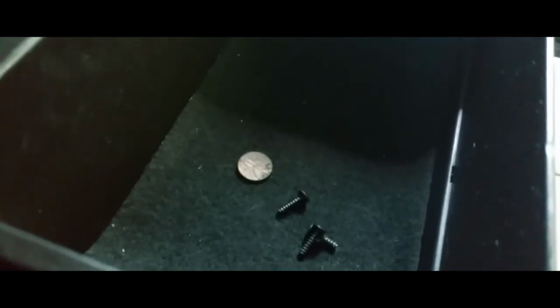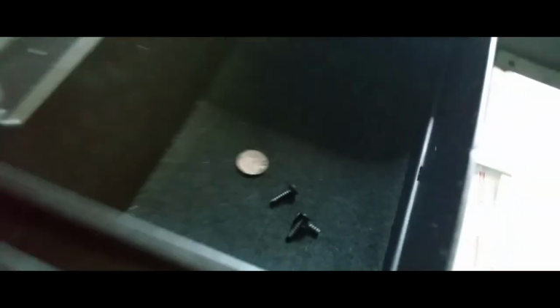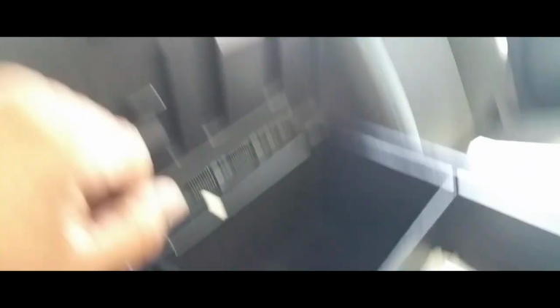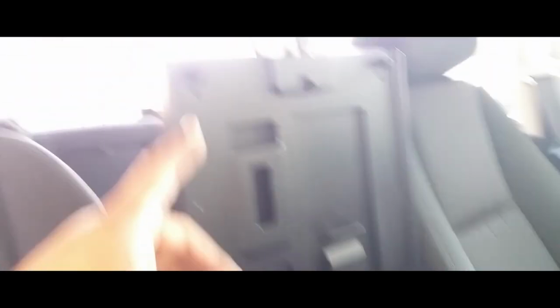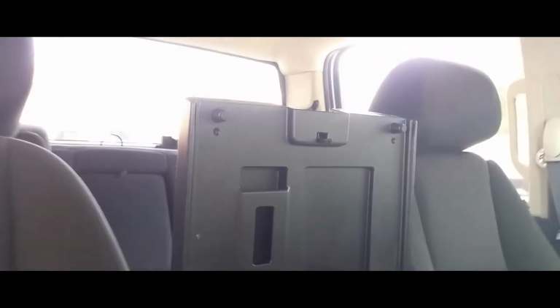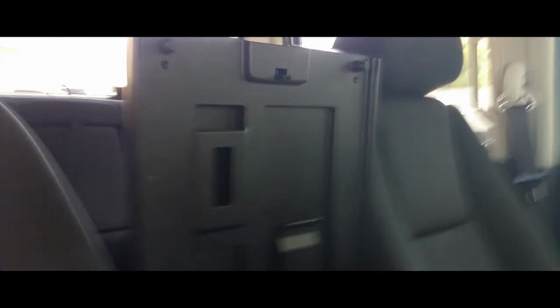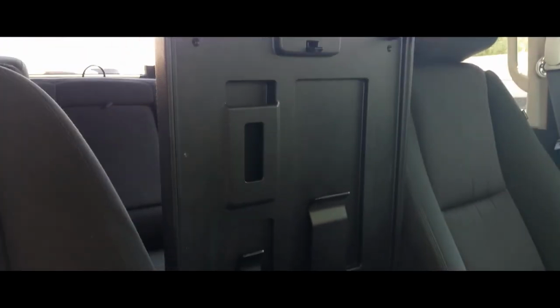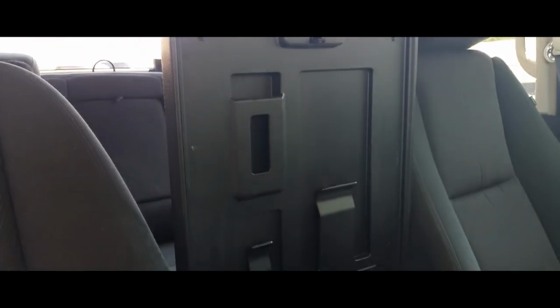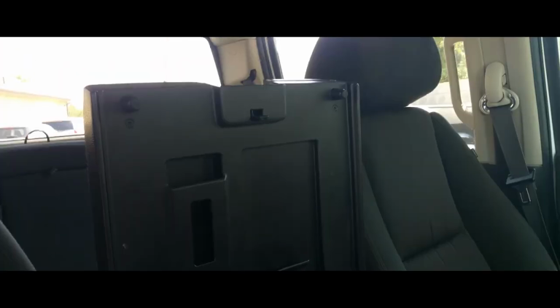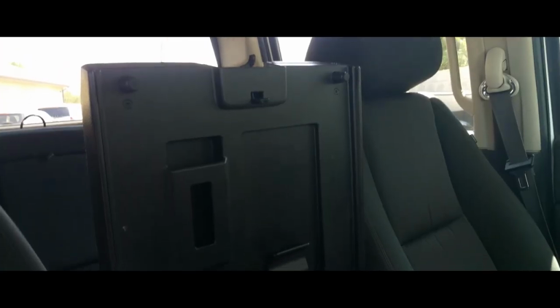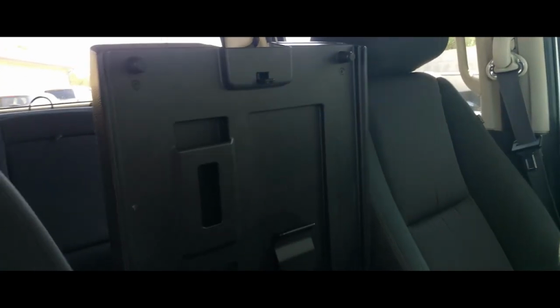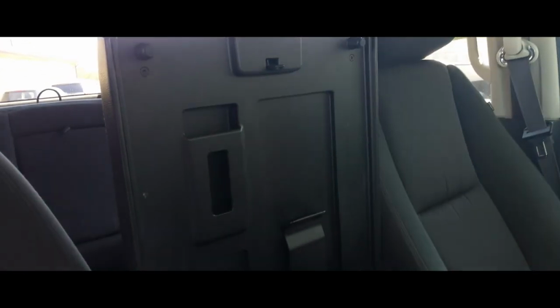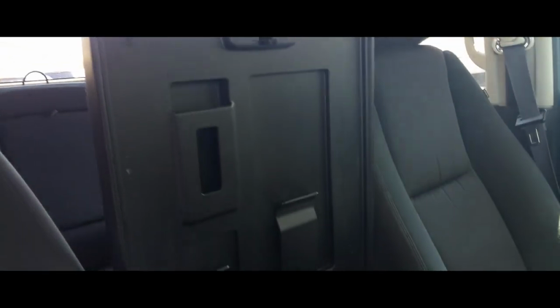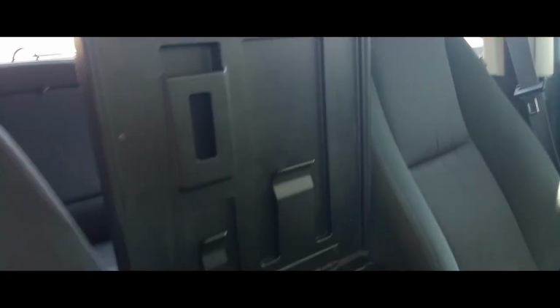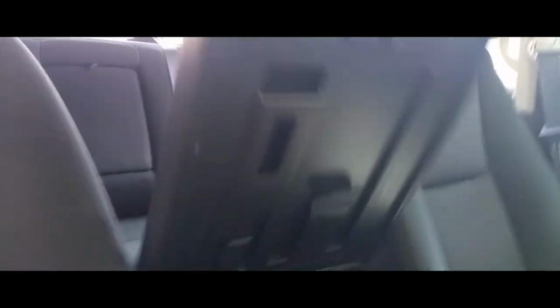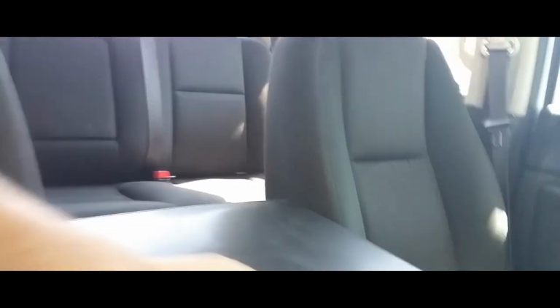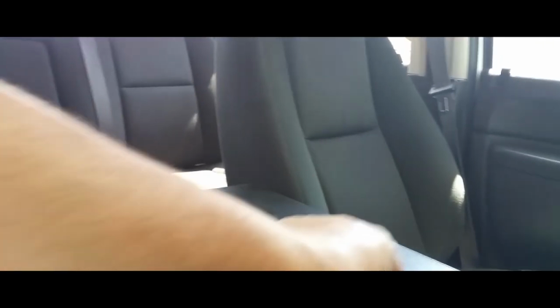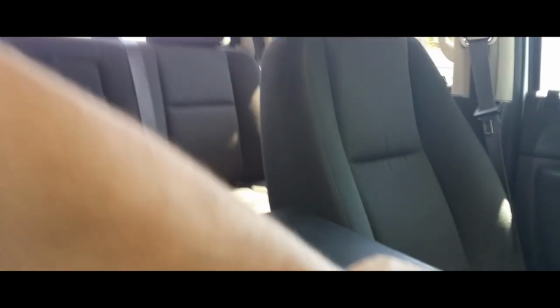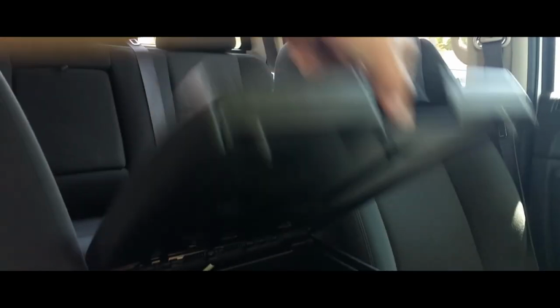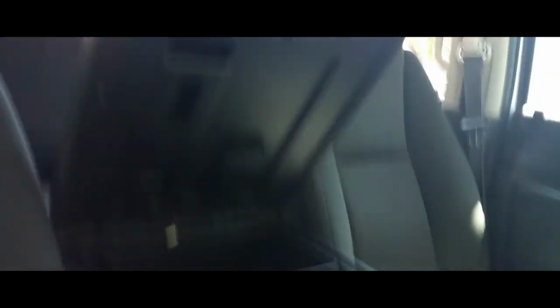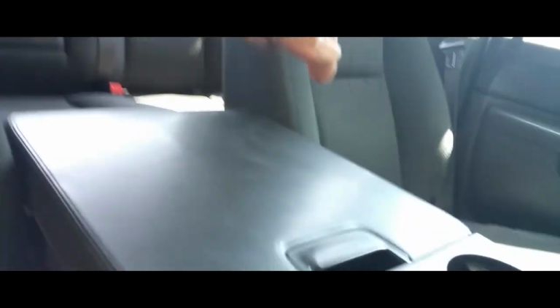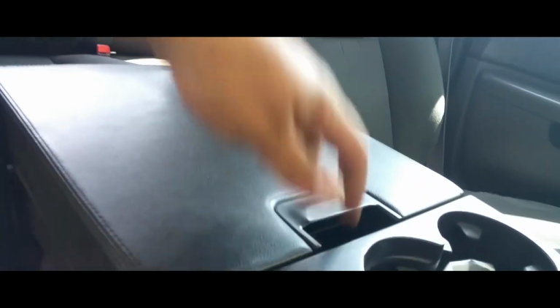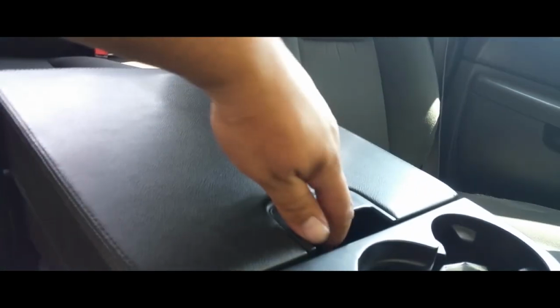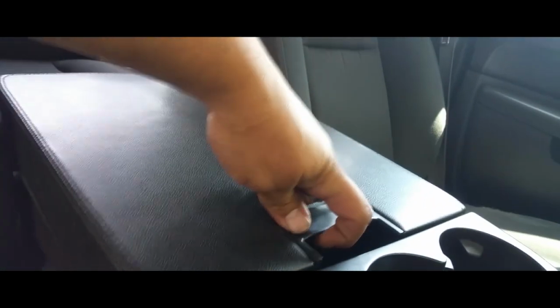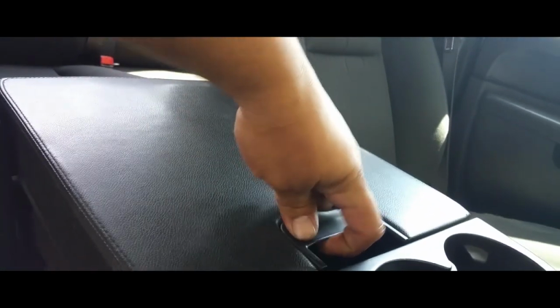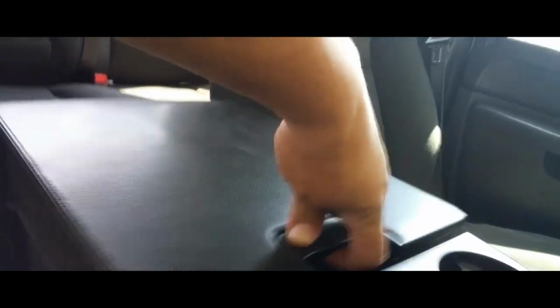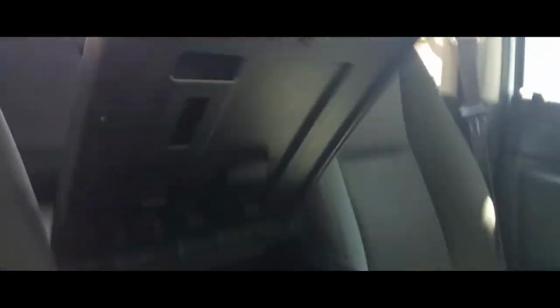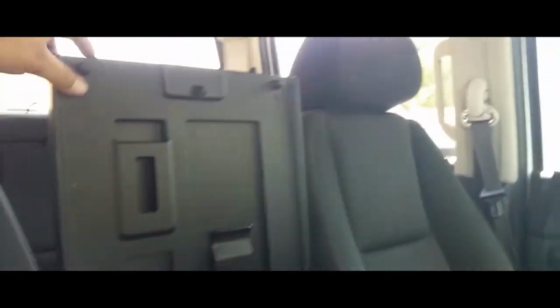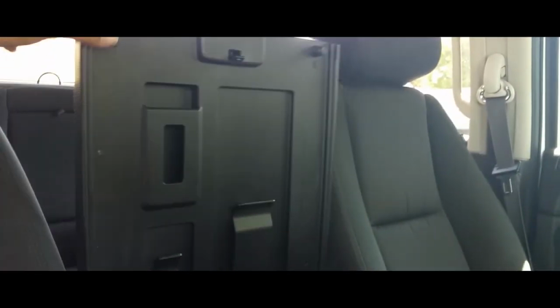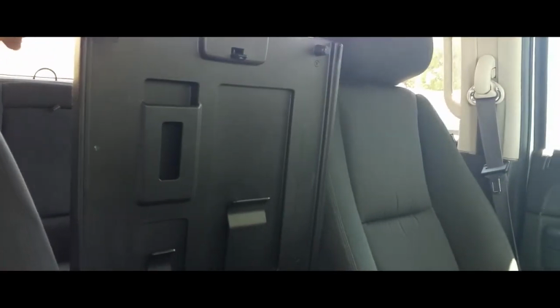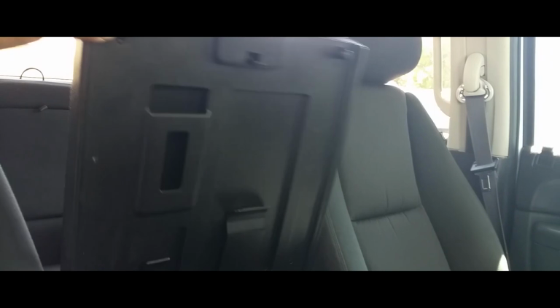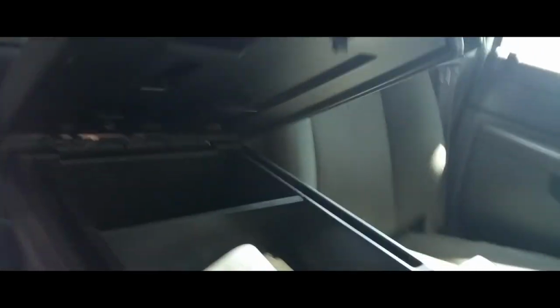Let me put the screws back on and that should be it. All right, all four screws are back on, everything is nice and secure, everything is latching just like it should.